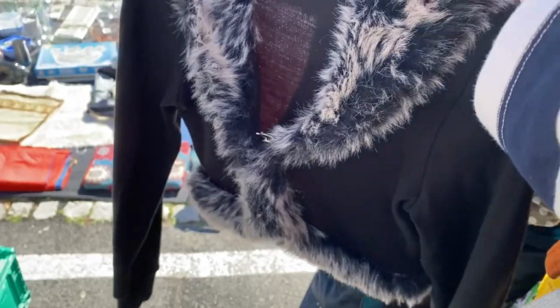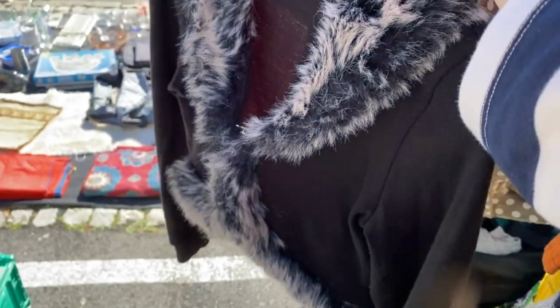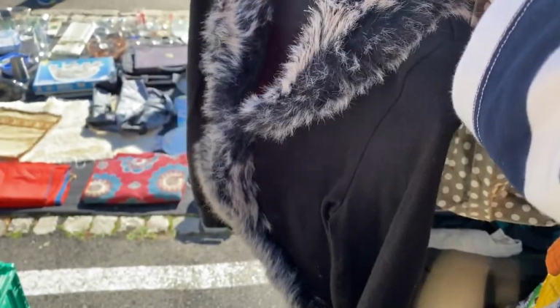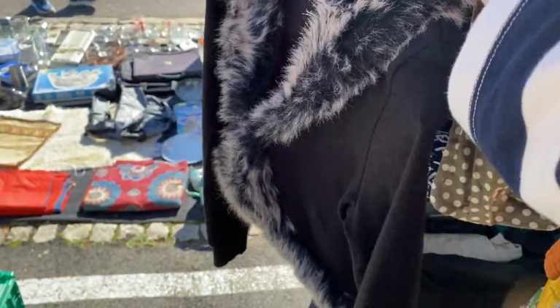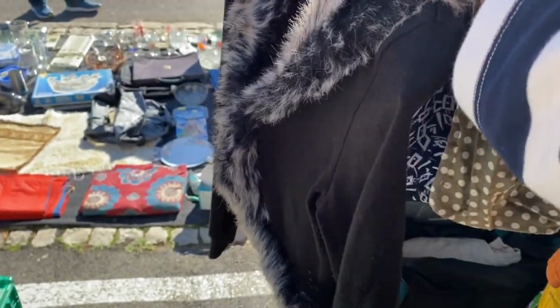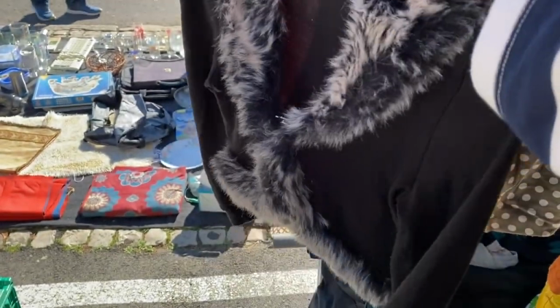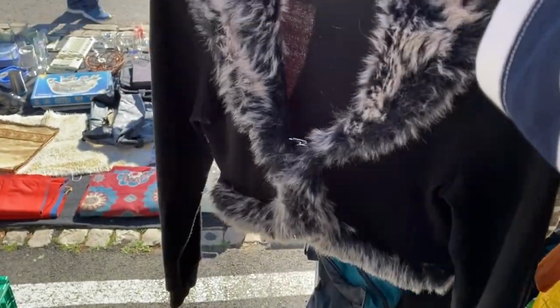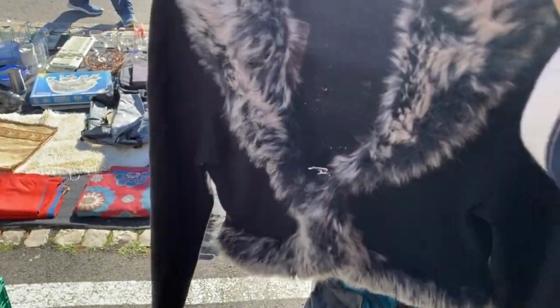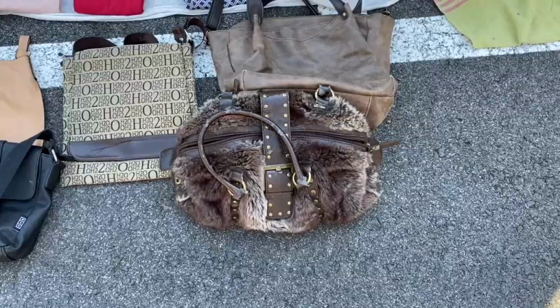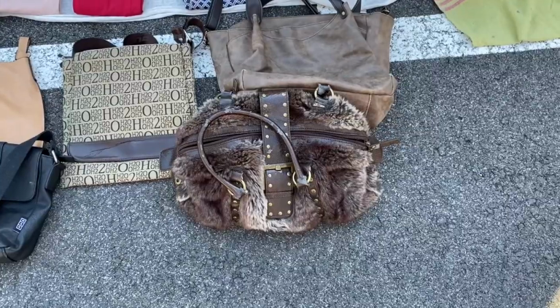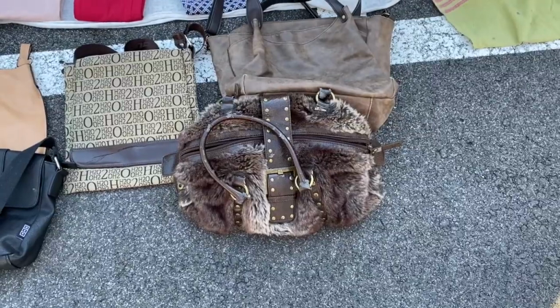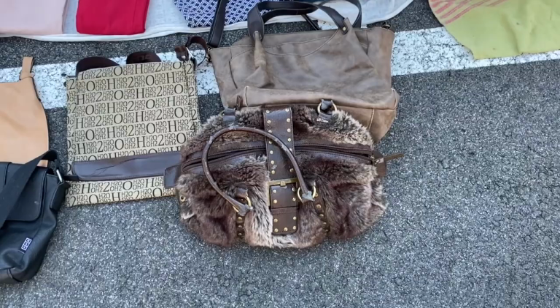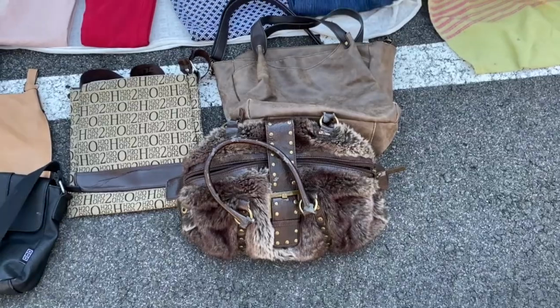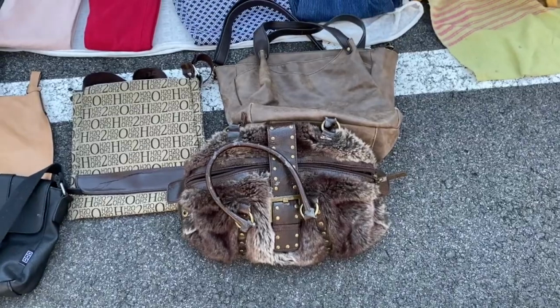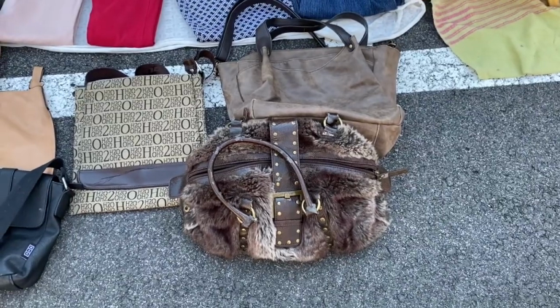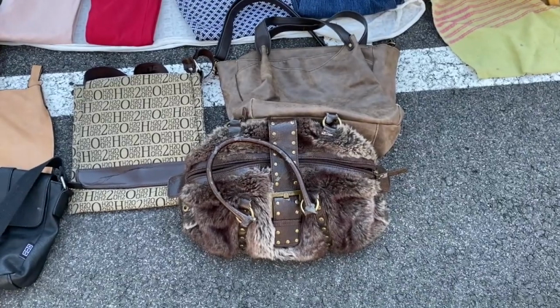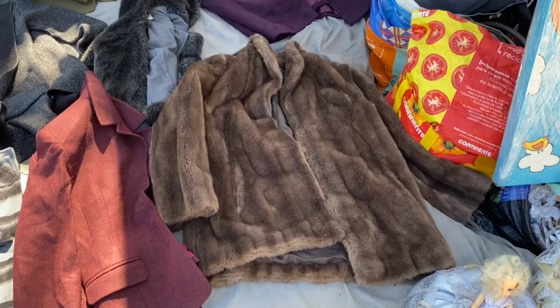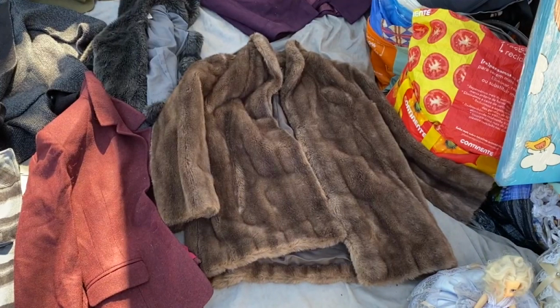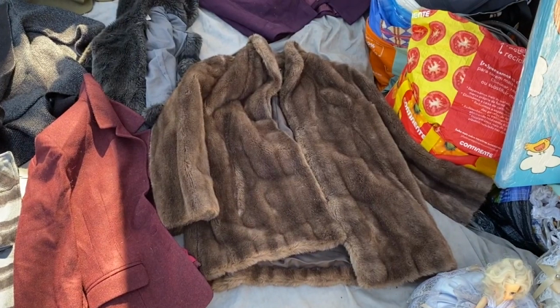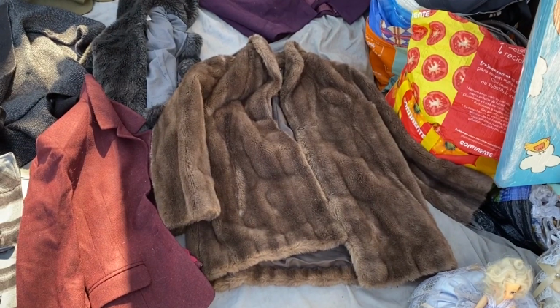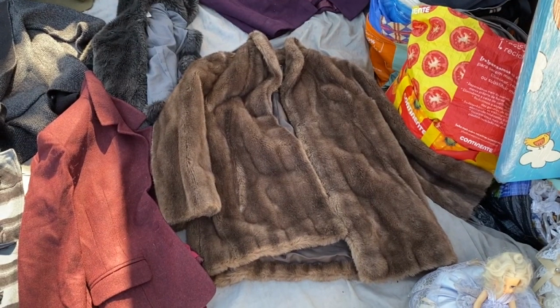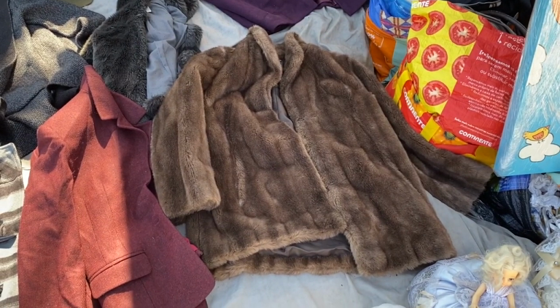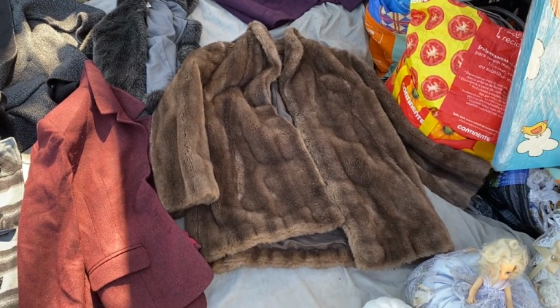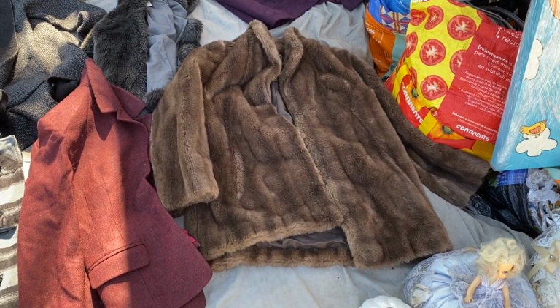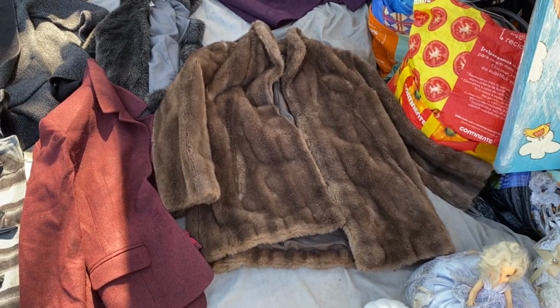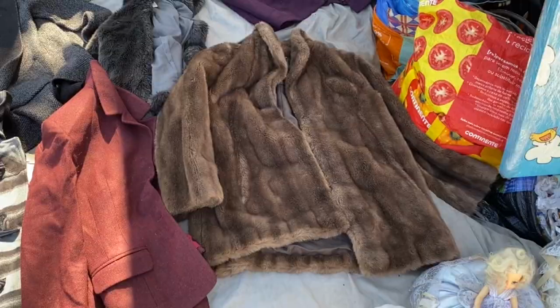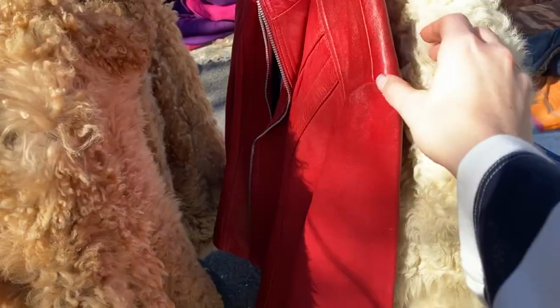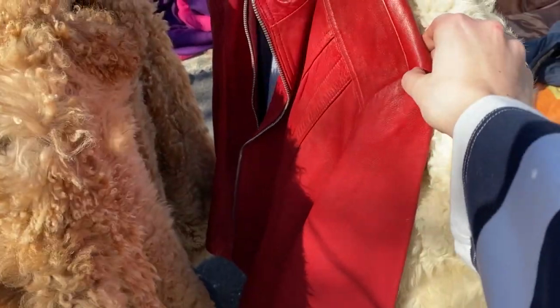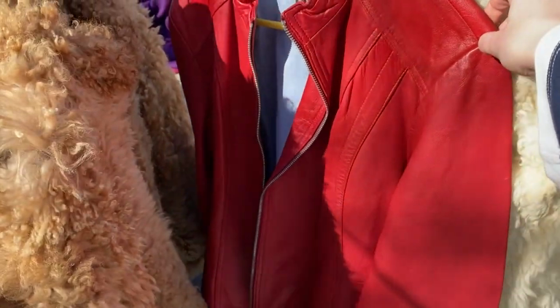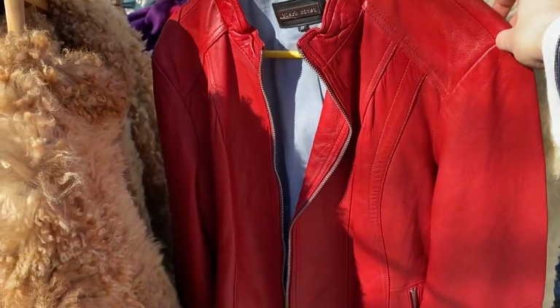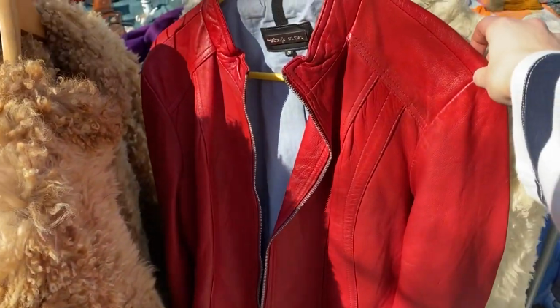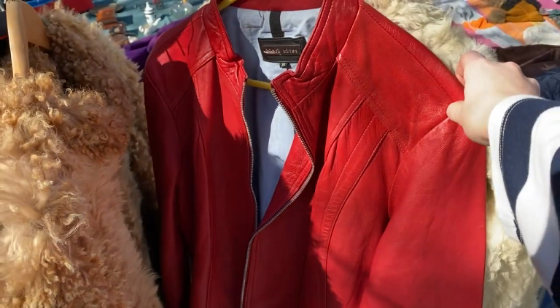As you can tell, the fur trim obsession continues — fur in general. How amazing is that fur coat? Another gorgeous fur jacket, and that red leather jacket — stunning.